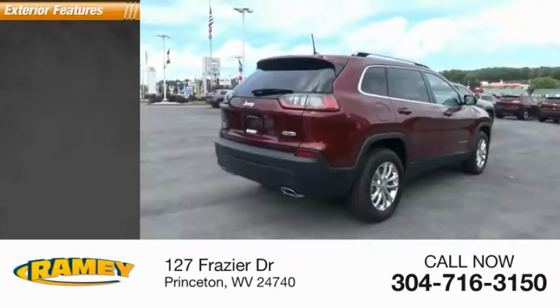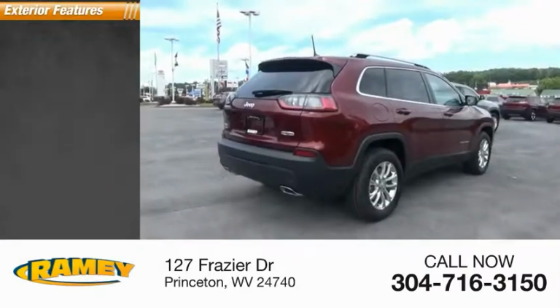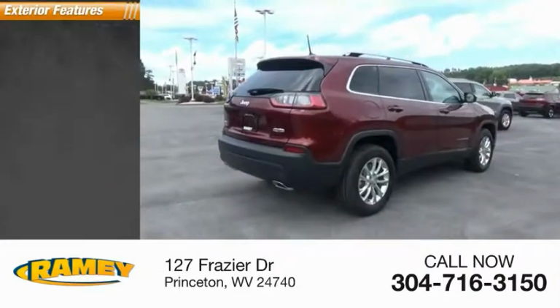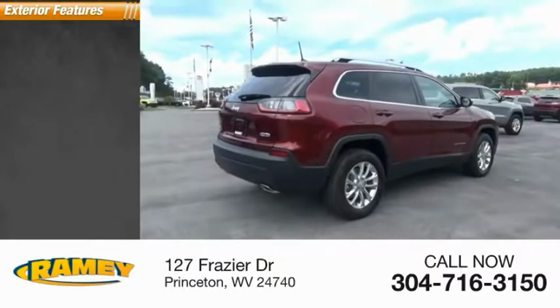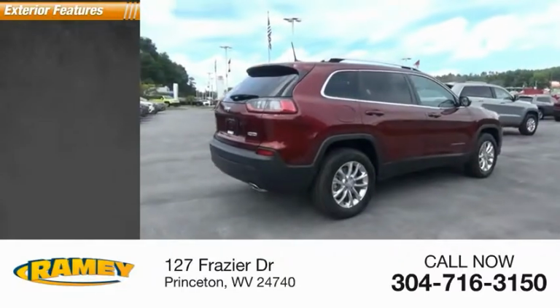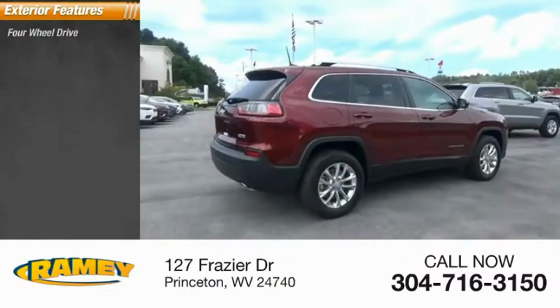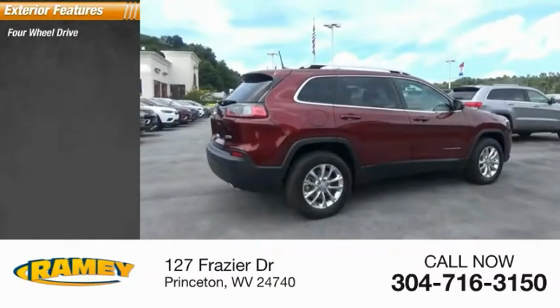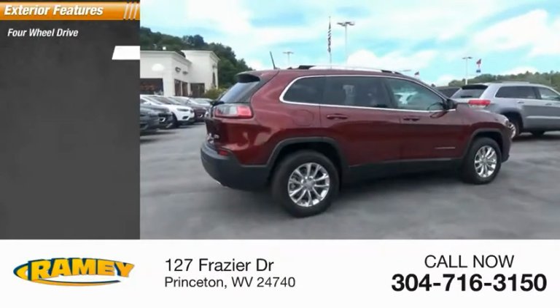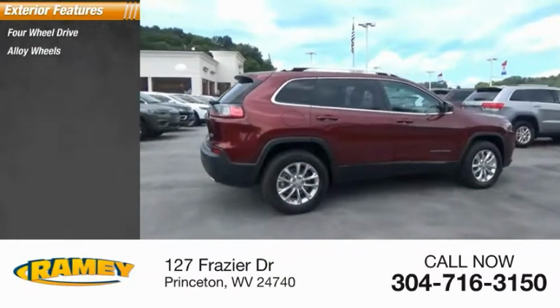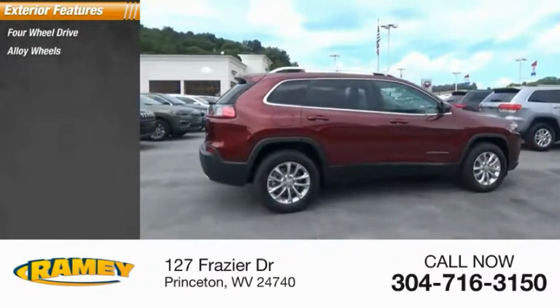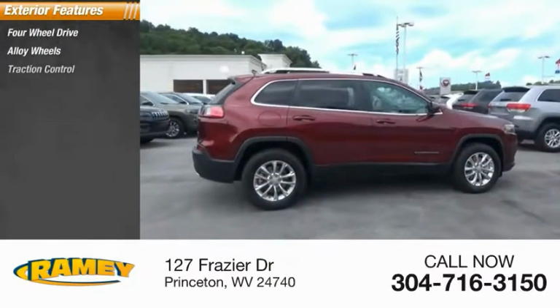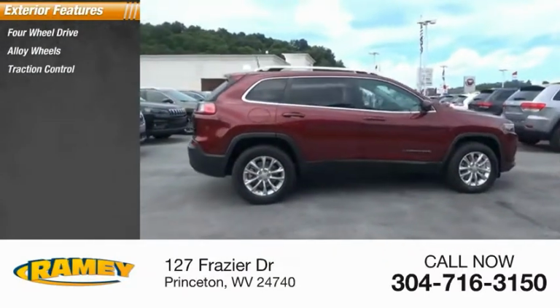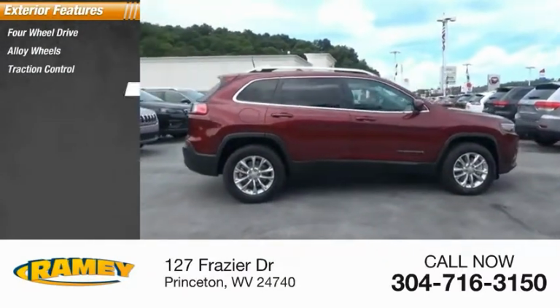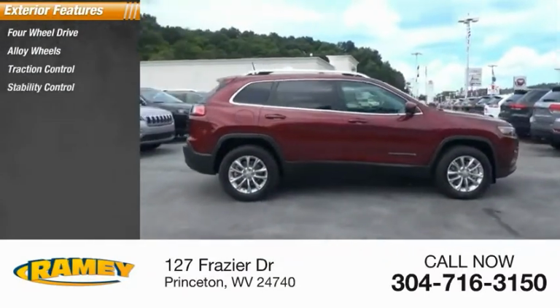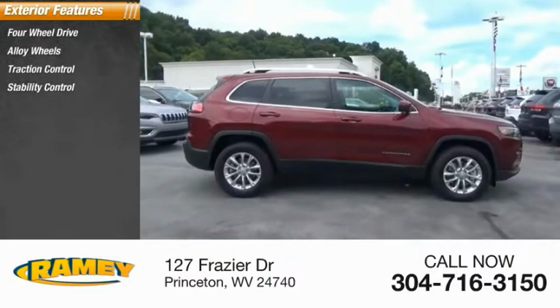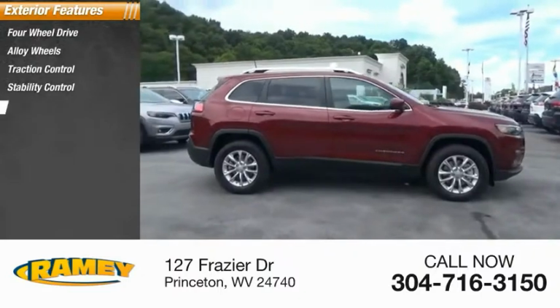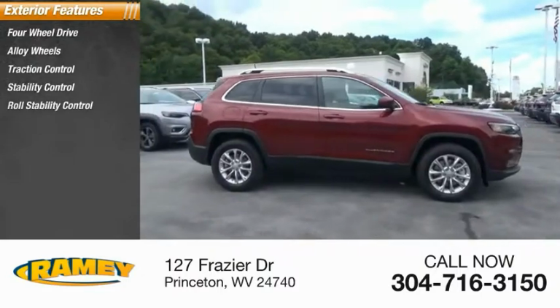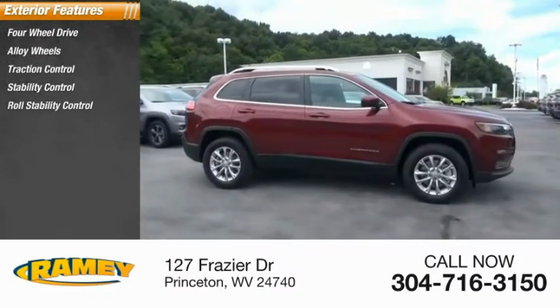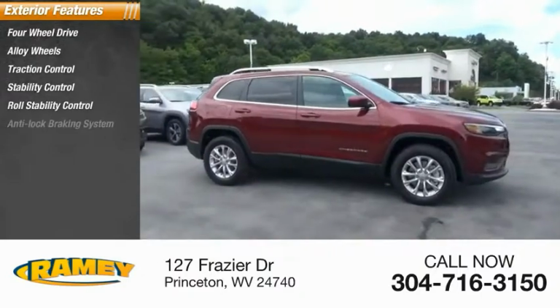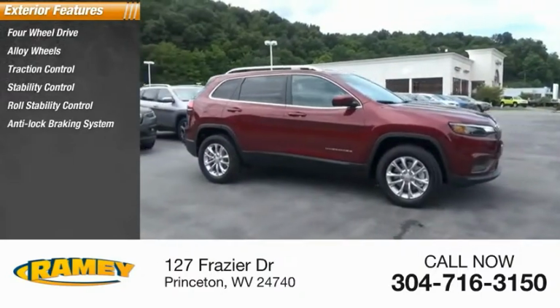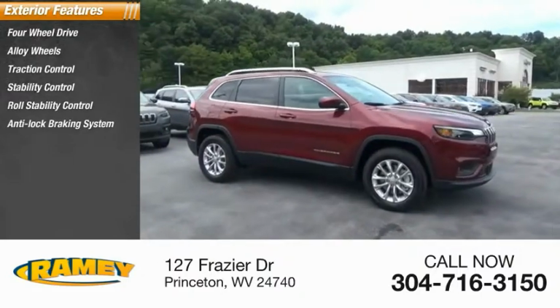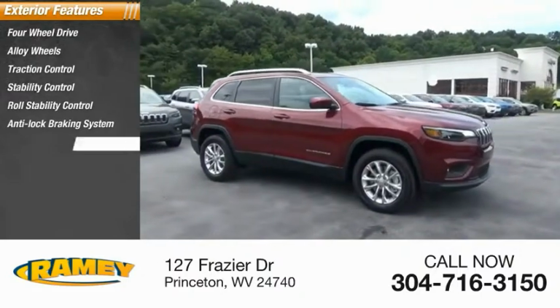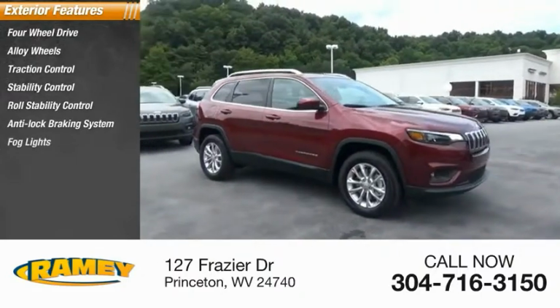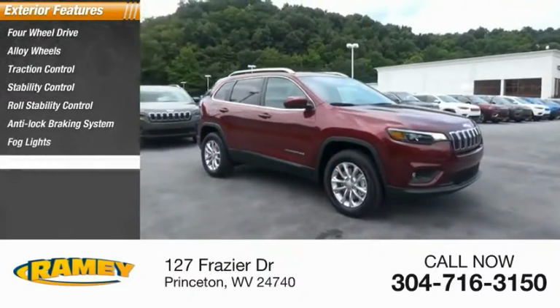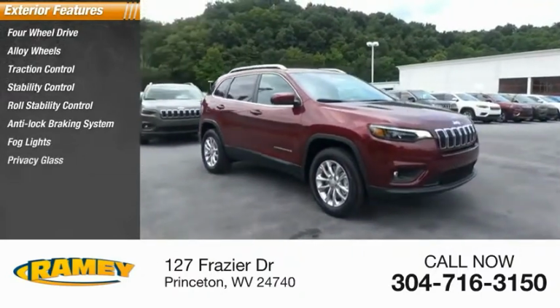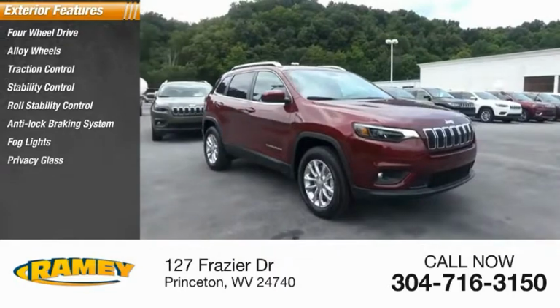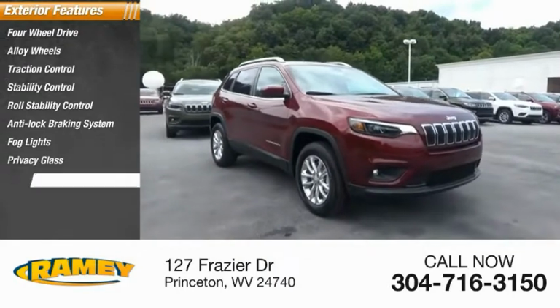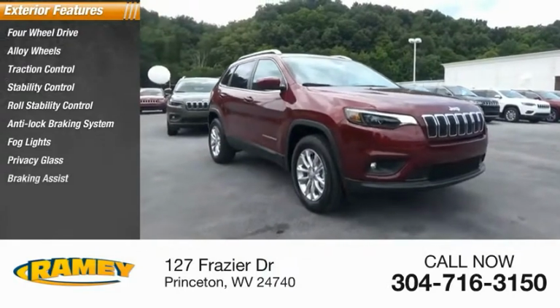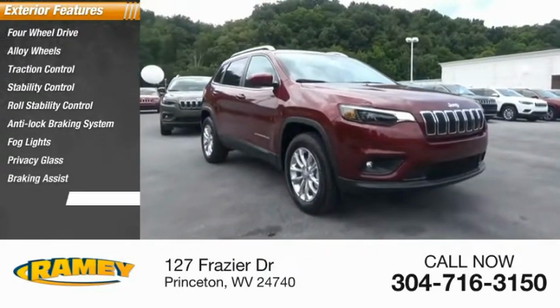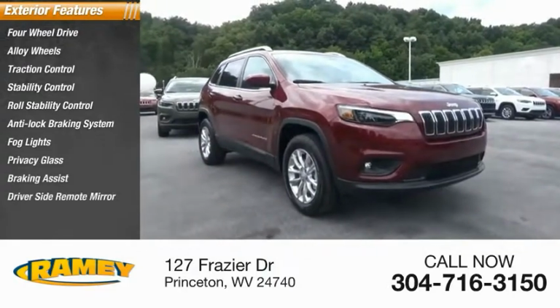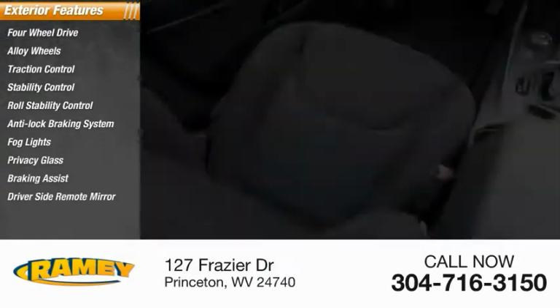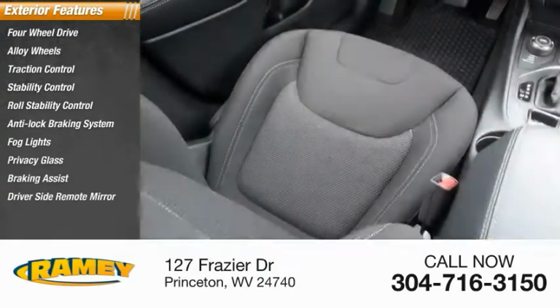Here are some of this vehicle's great options: four-wheel drive, alloy wheels, traction control, stability control, roll stability control, anti-lock braking system, fog lights, privacy glass, braking assist, driver's side remote mirror.